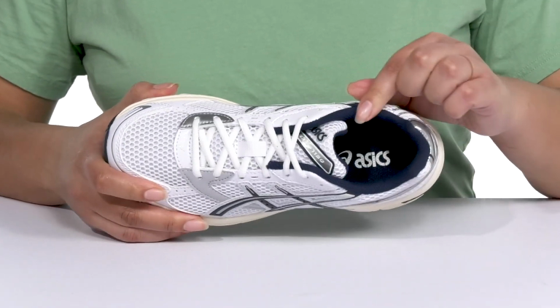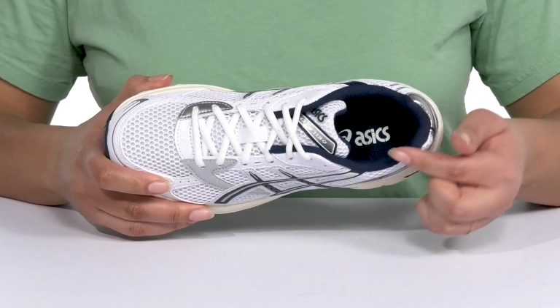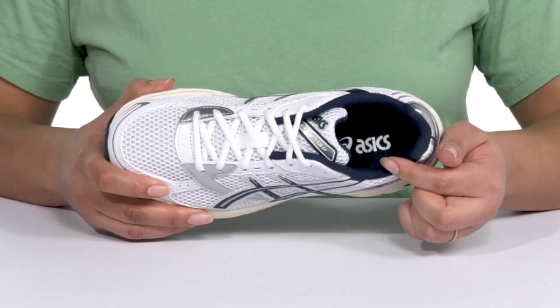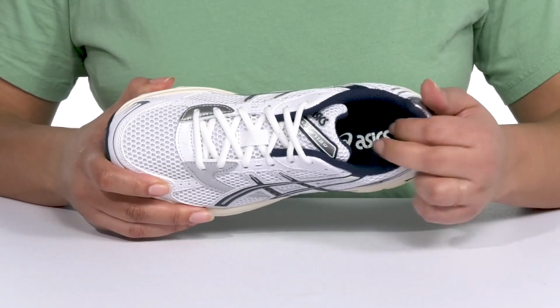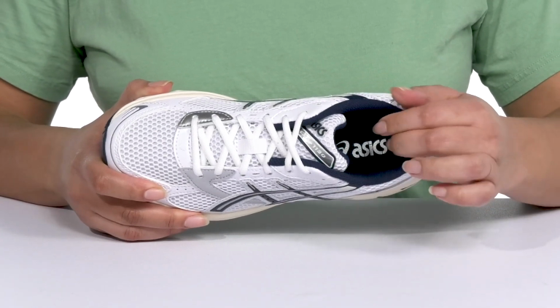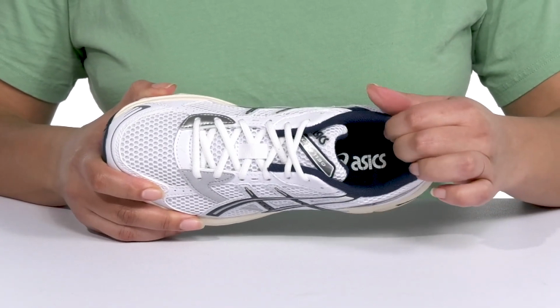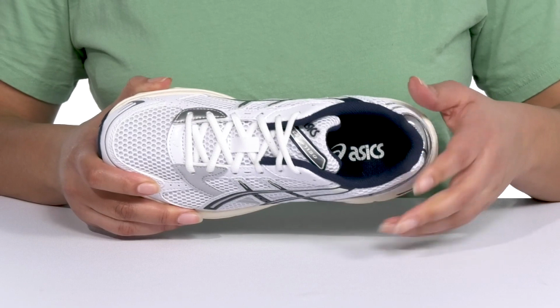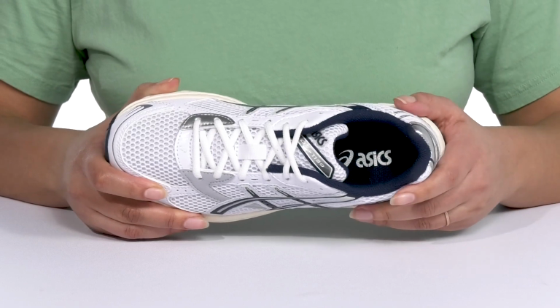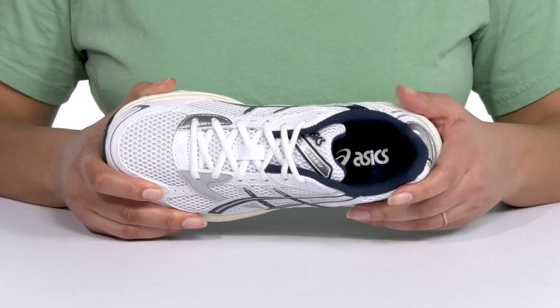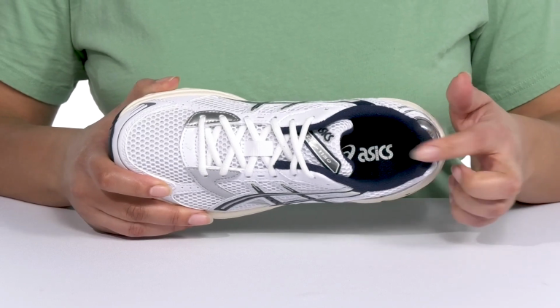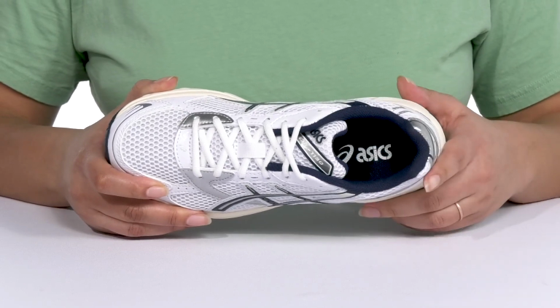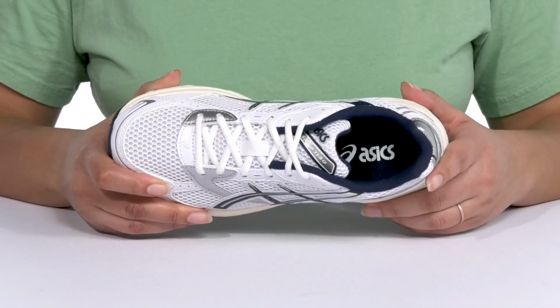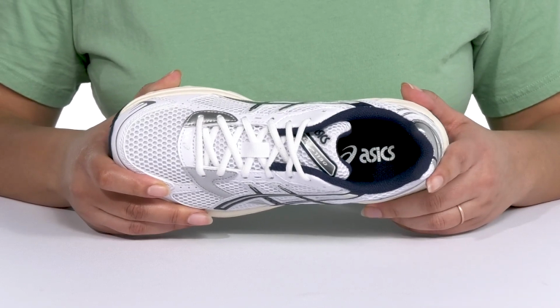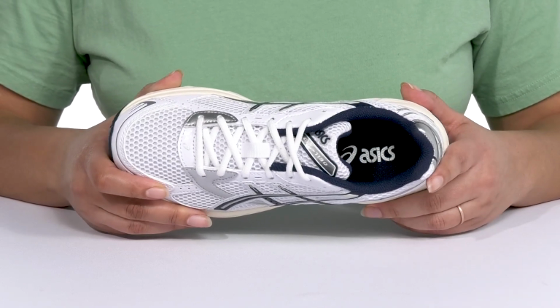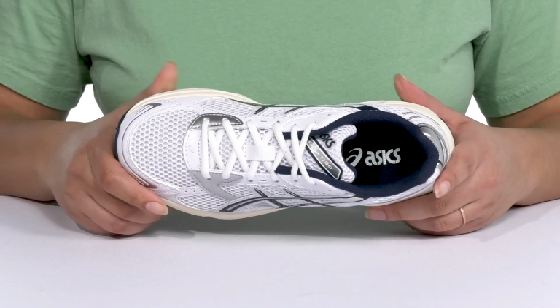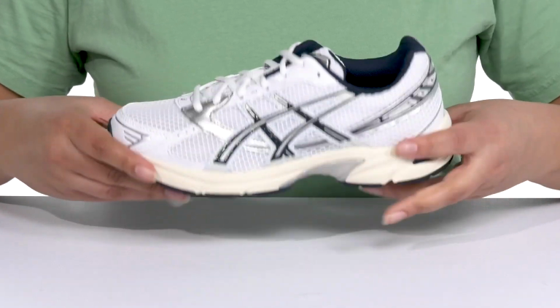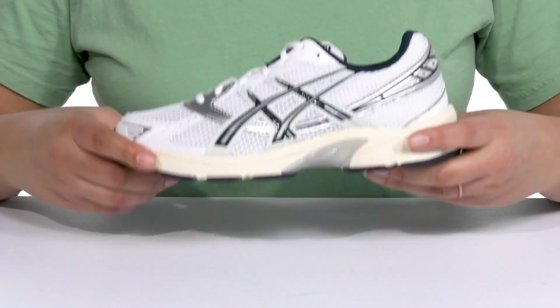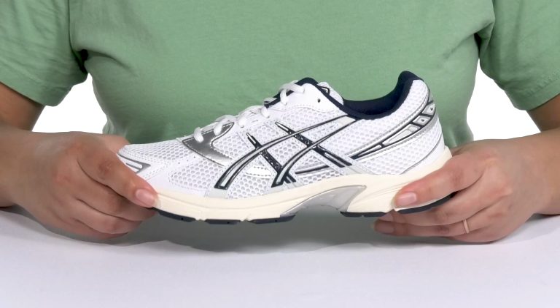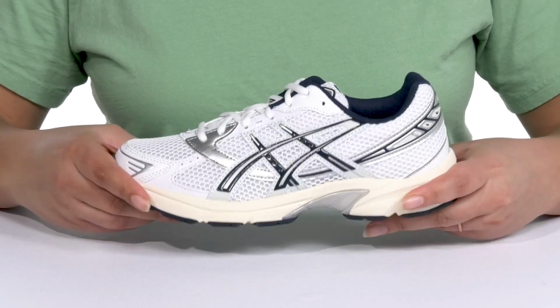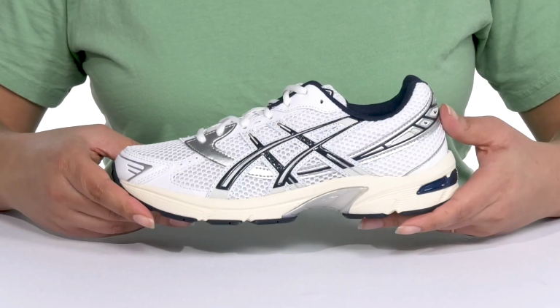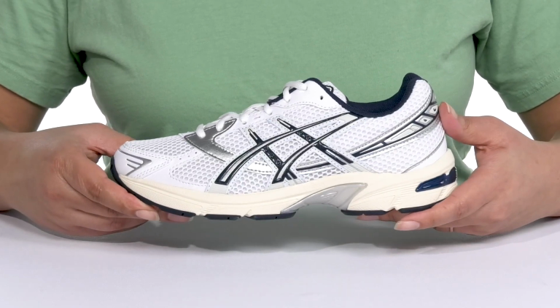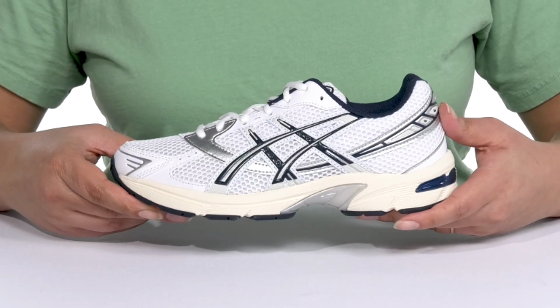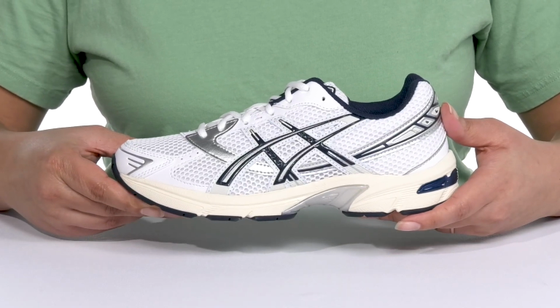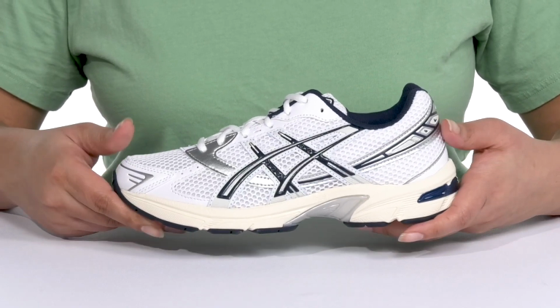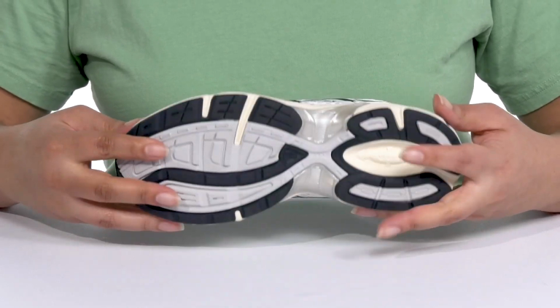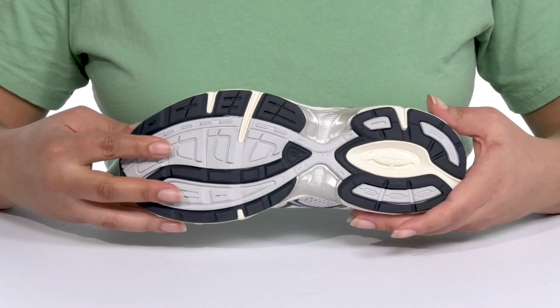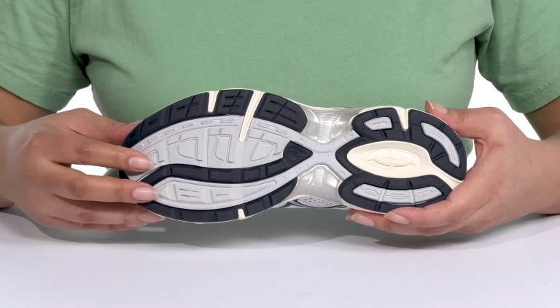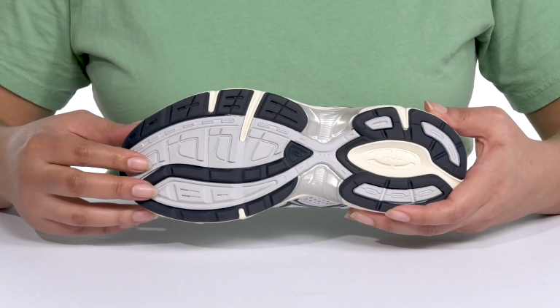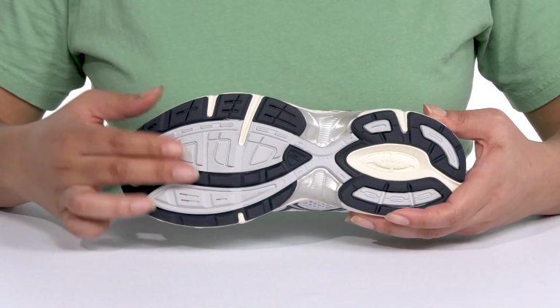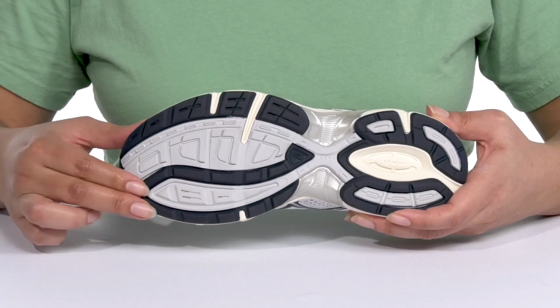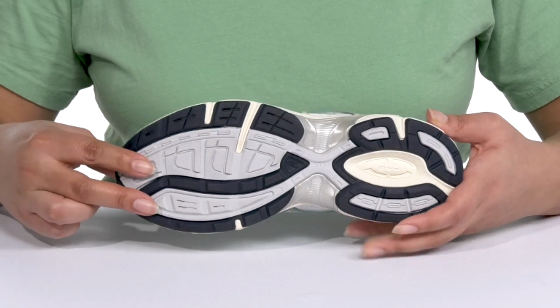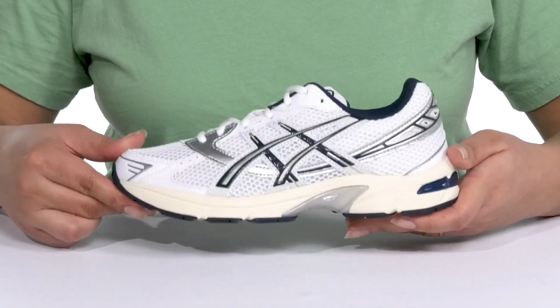Inside, there is a textile lining with cushioning around the collar to give your ankle support and a cushioned footbed to keep you comfortable all day. They're lightweight, with a sturdy and durable build that's made to last, and it's all on top of a durable rubber outsole that is grippy to keep you stable.